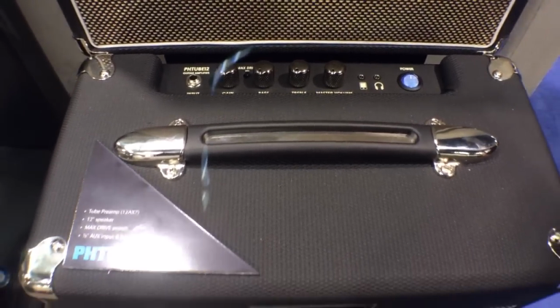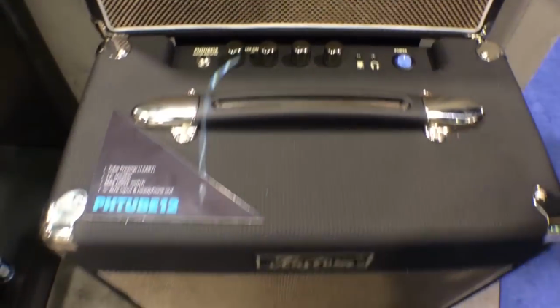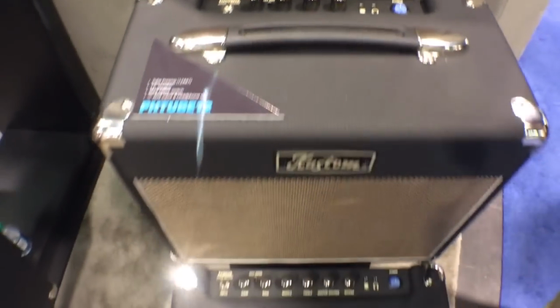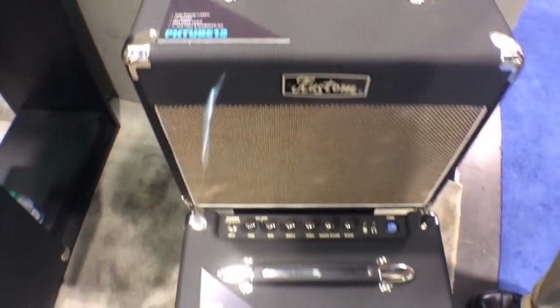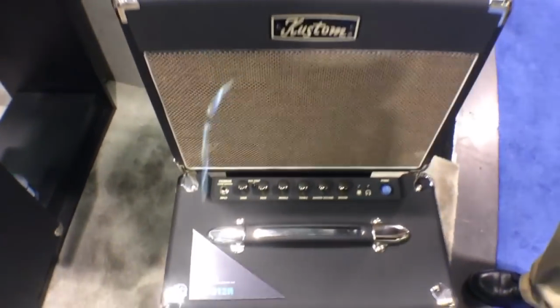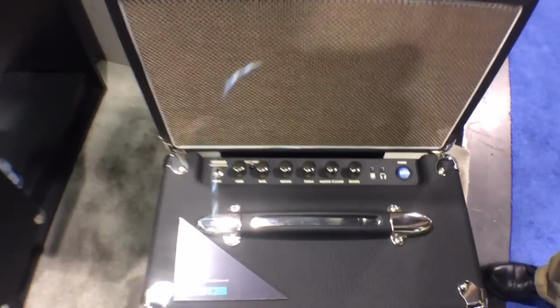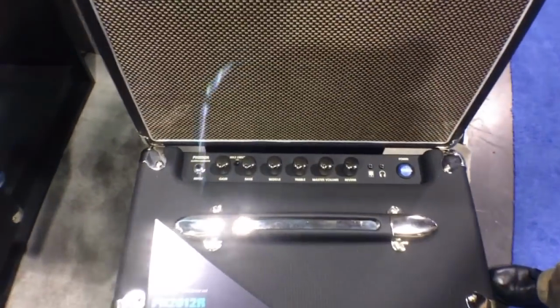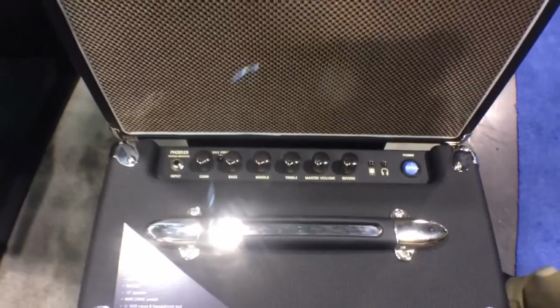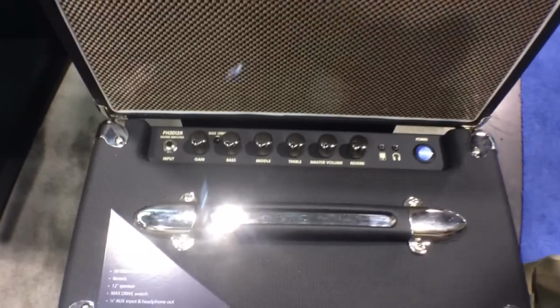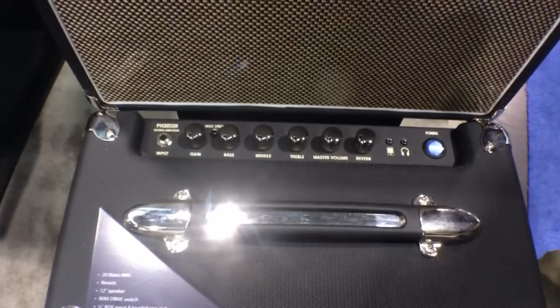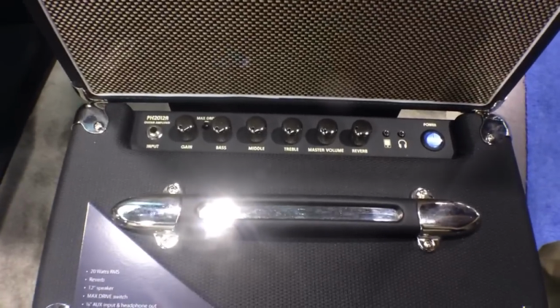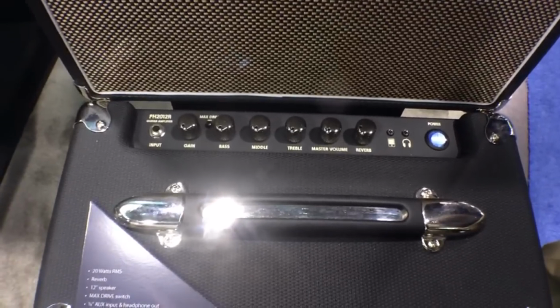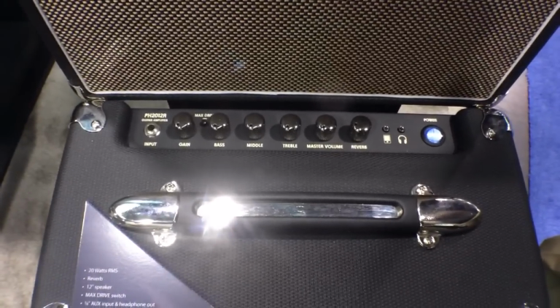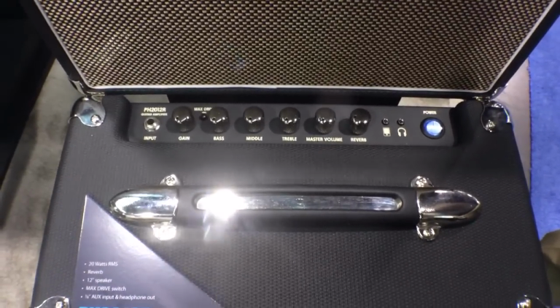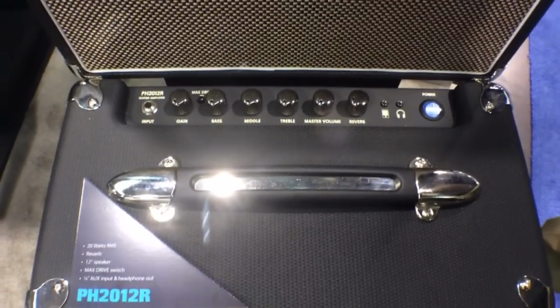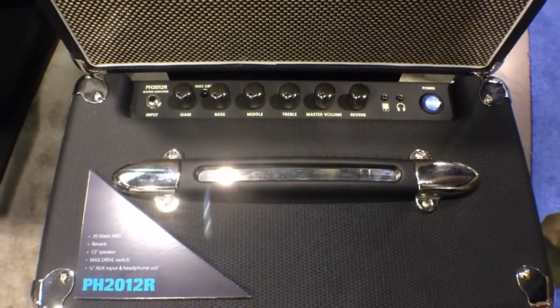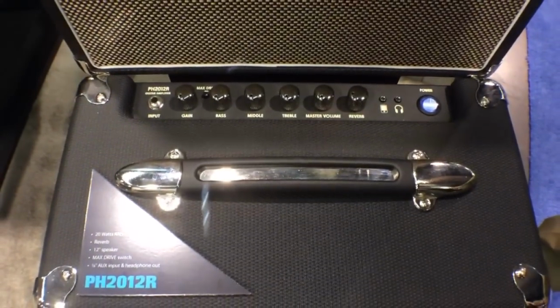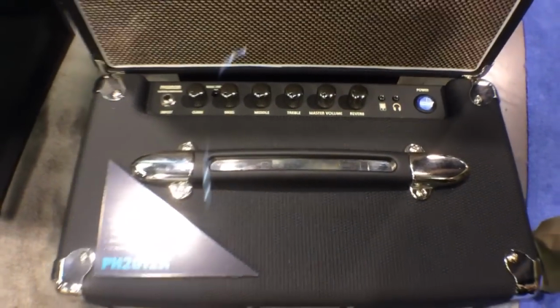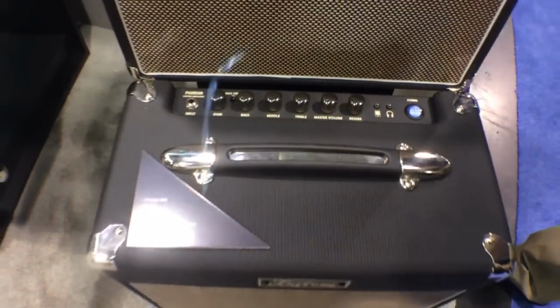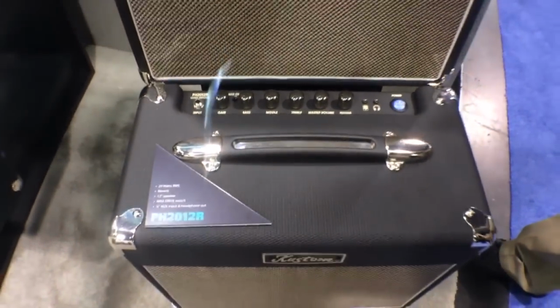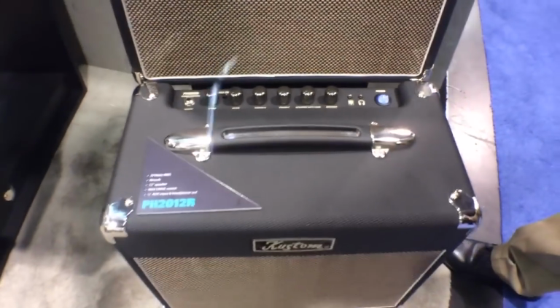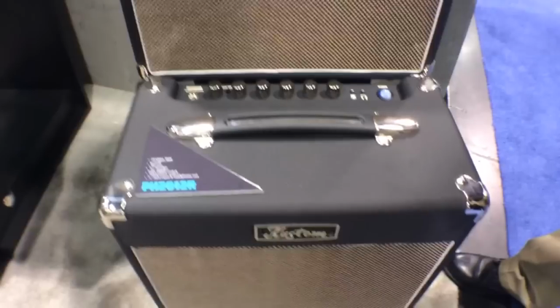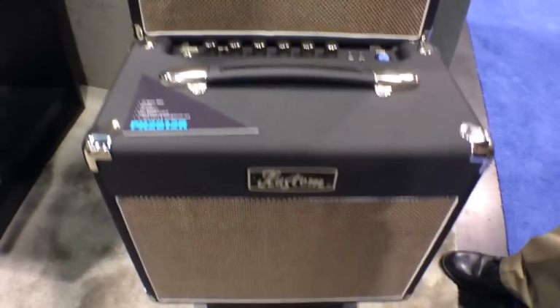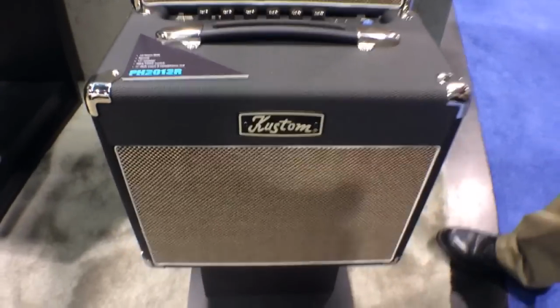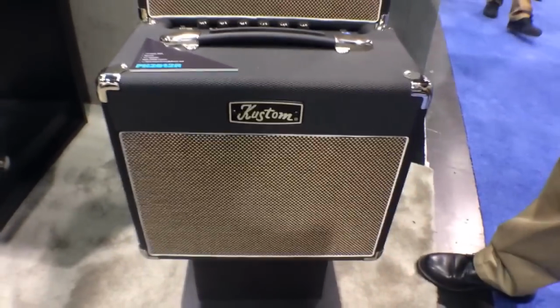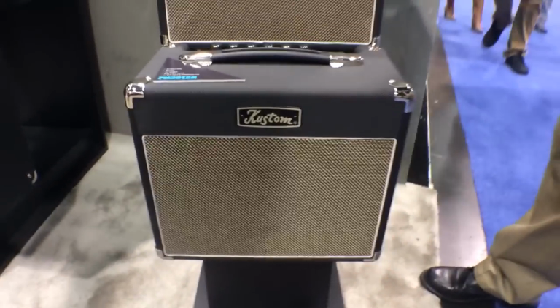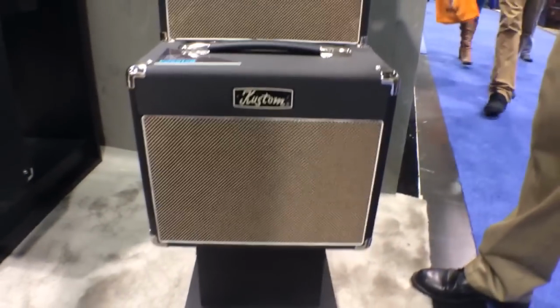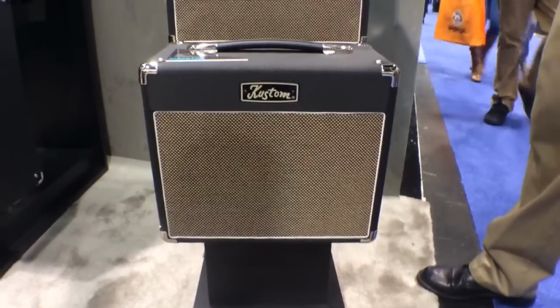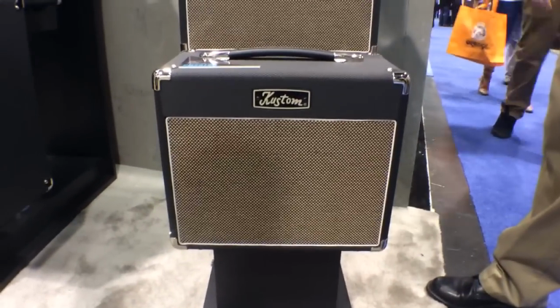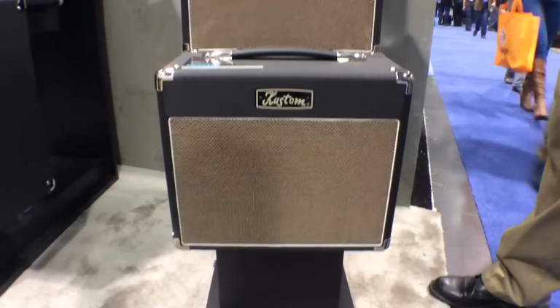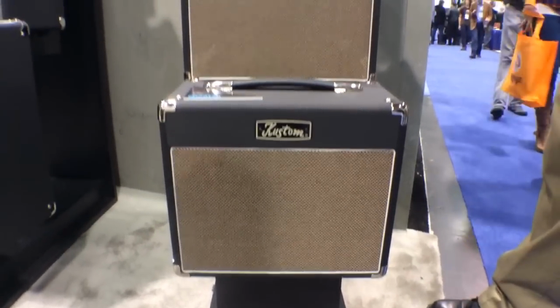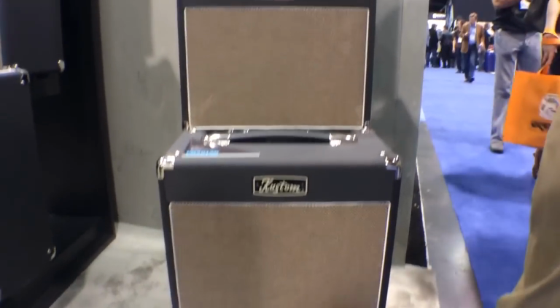Right below that we have our 20 watt PH2012R. This actually features some reverb as well as the other specs, except for the preamp — it doesn't have that. It's a 20 watt version and it still sounds pretty darn good.